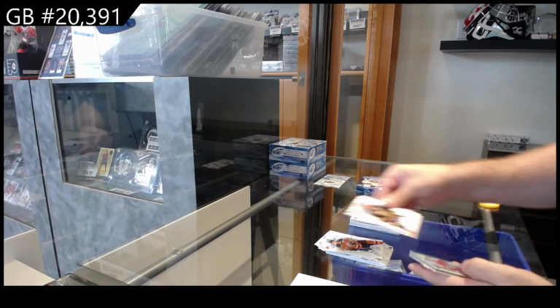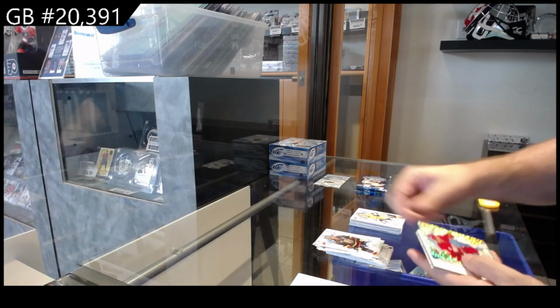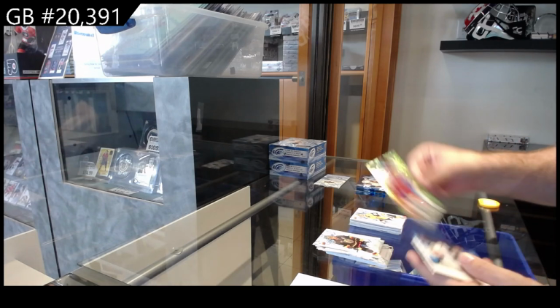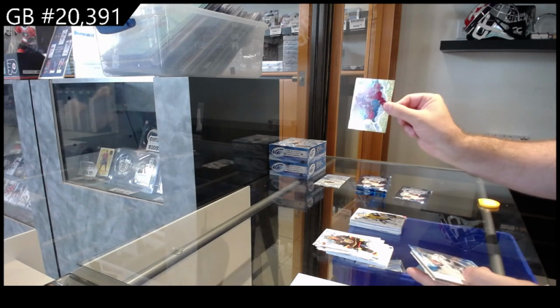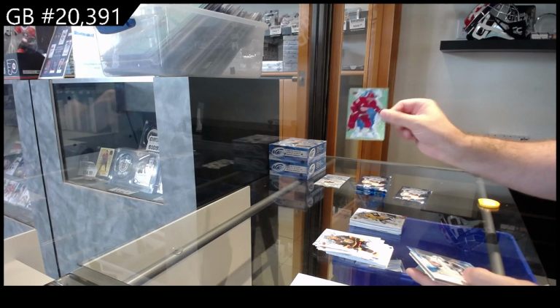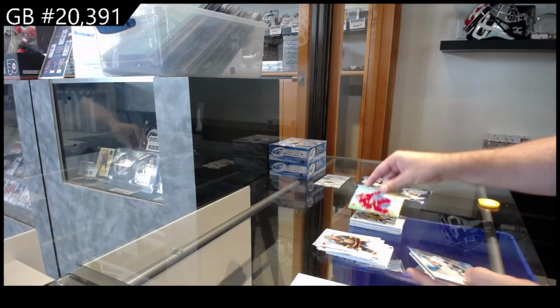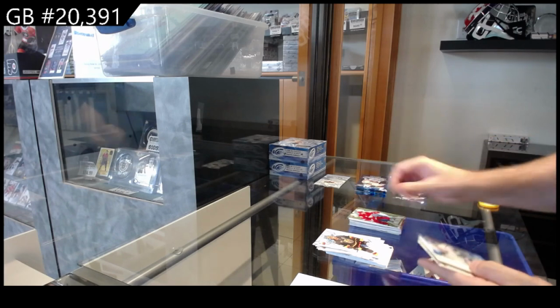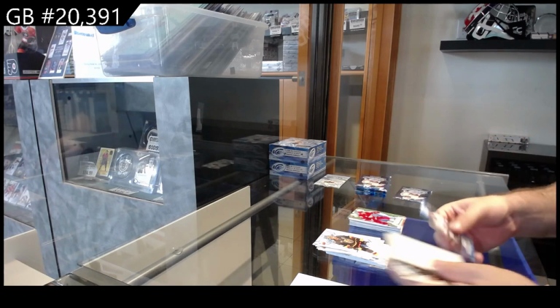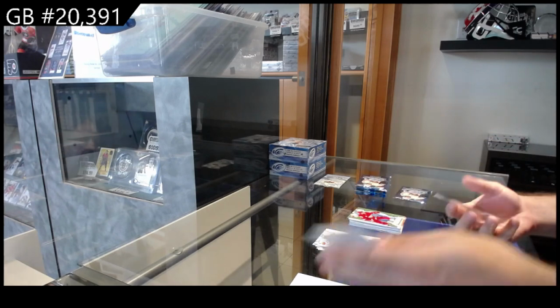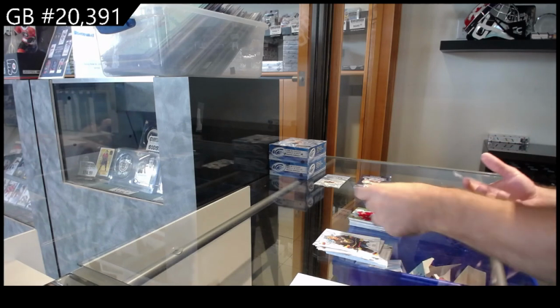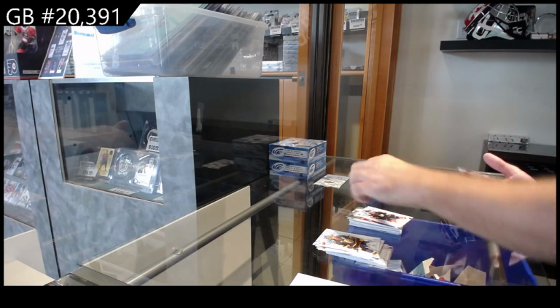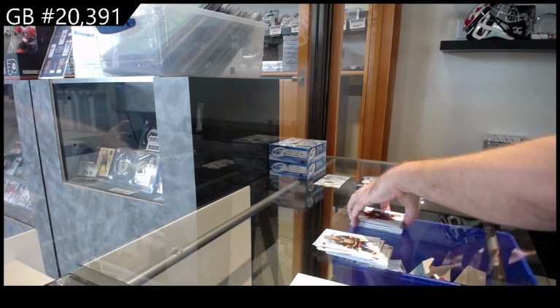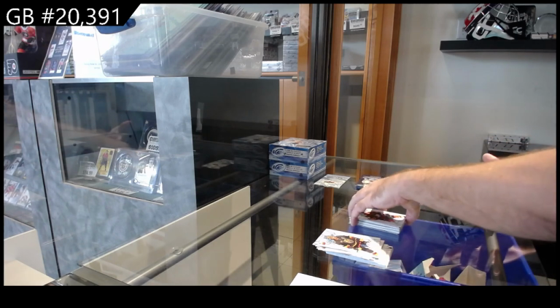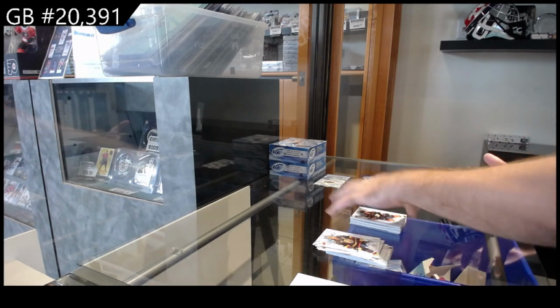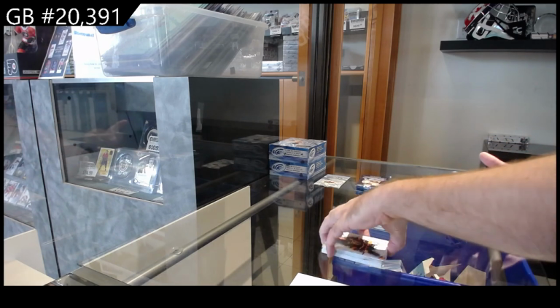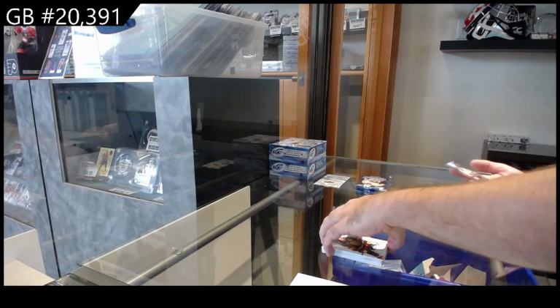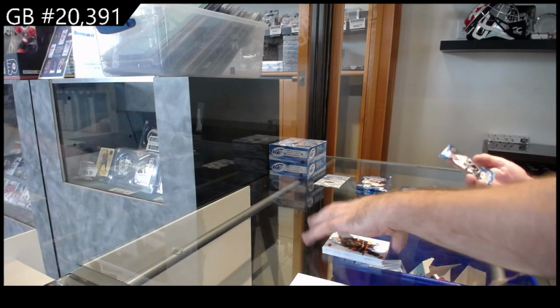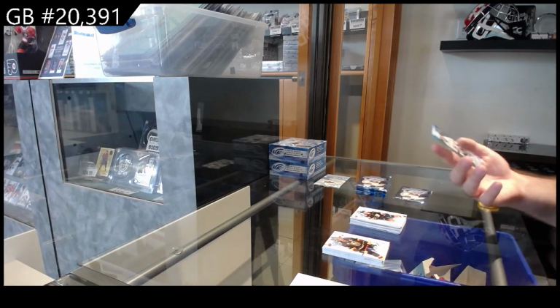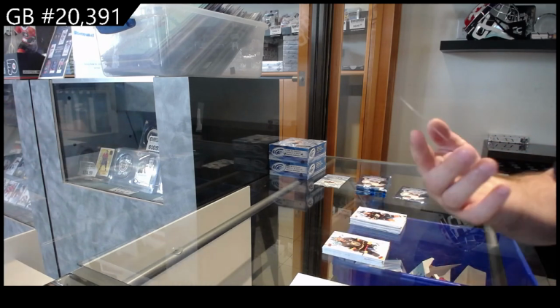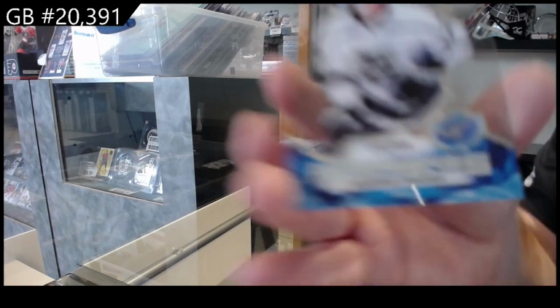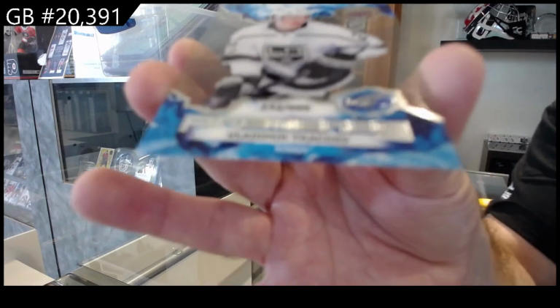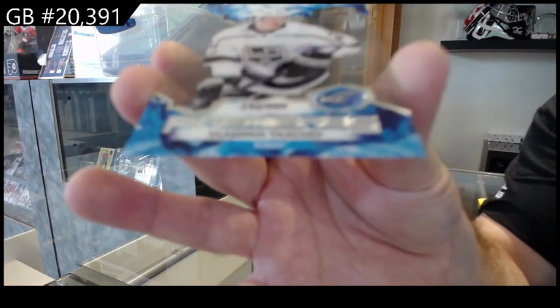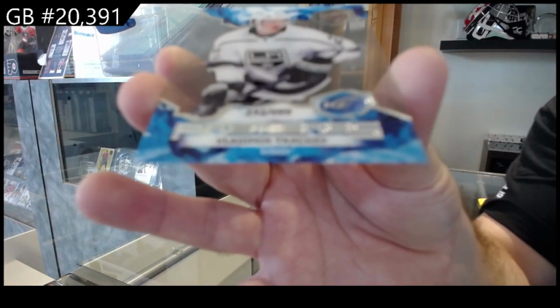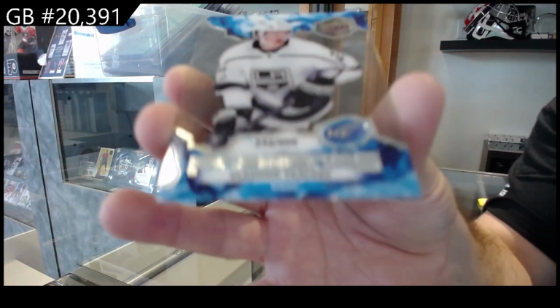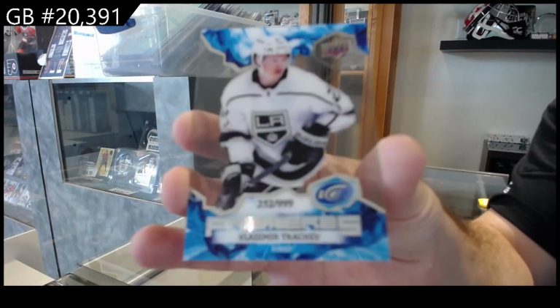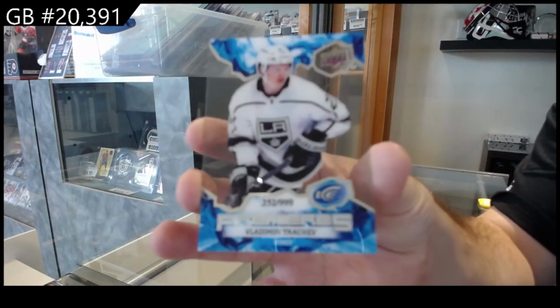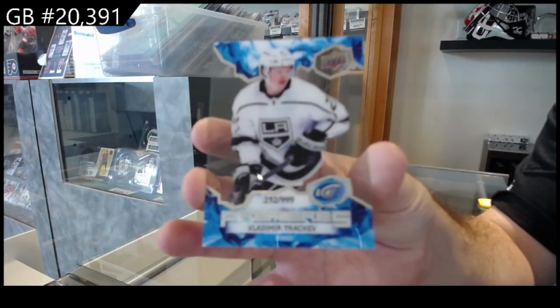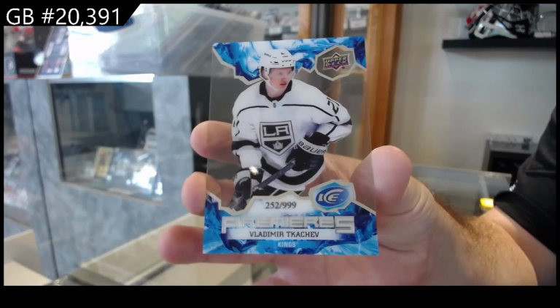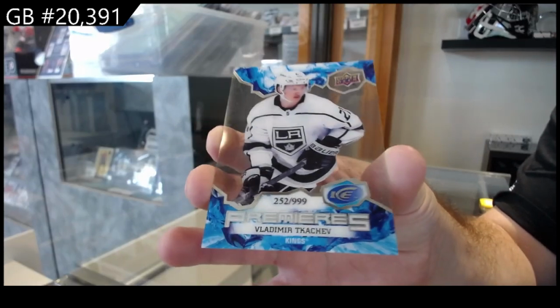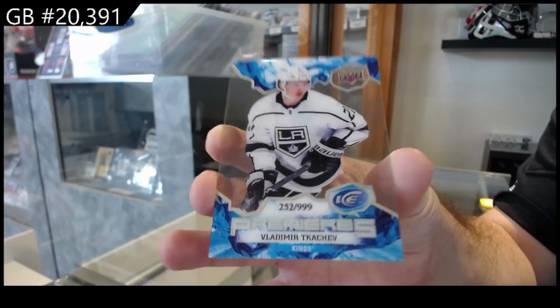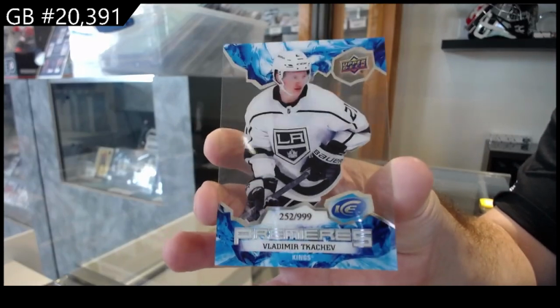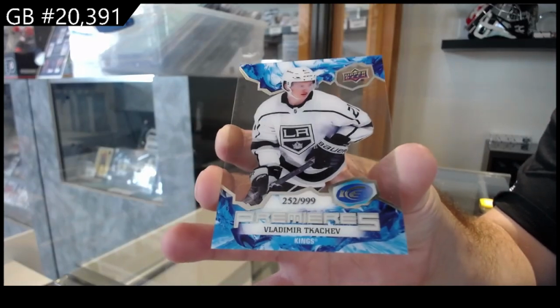Green of Larkin for the Red Wings, rookie of Gruul for the Ducks, and we've got a Kachev $9.99 for the L.A. Kings.